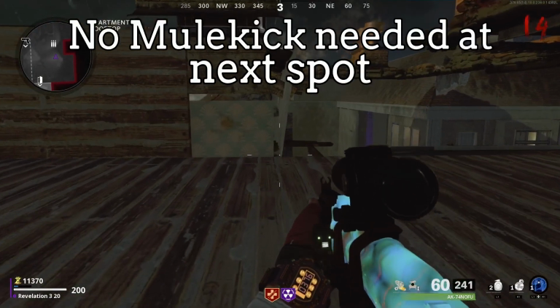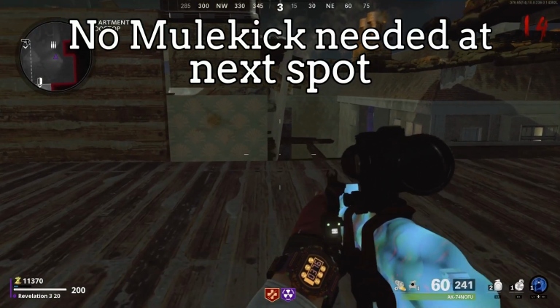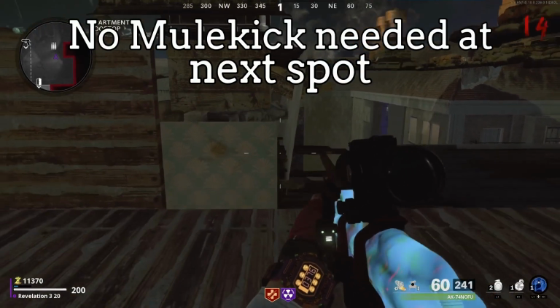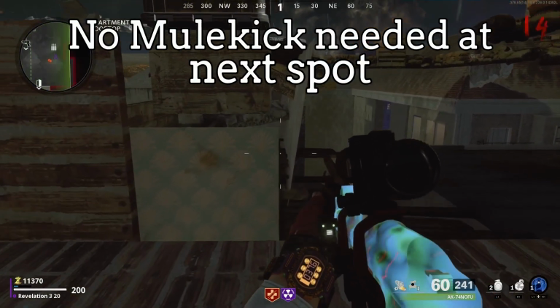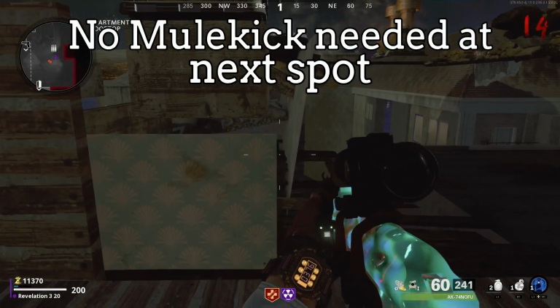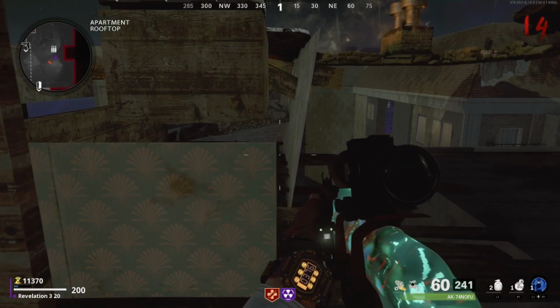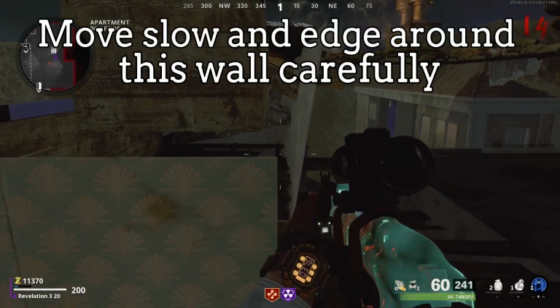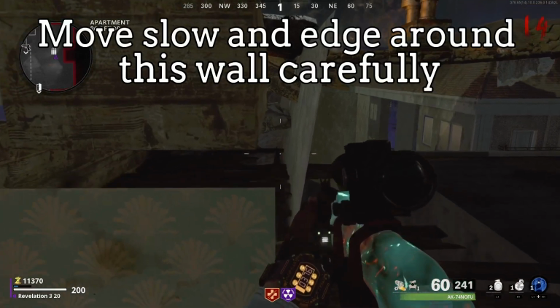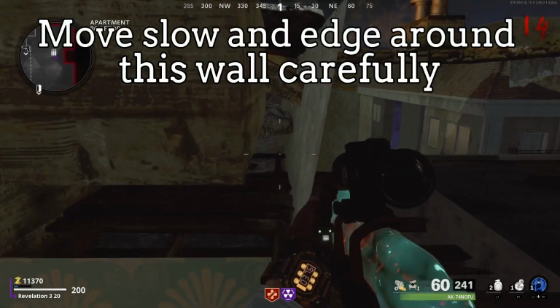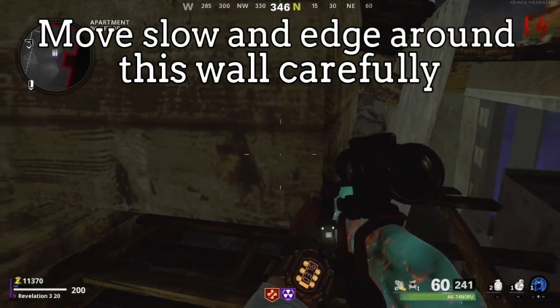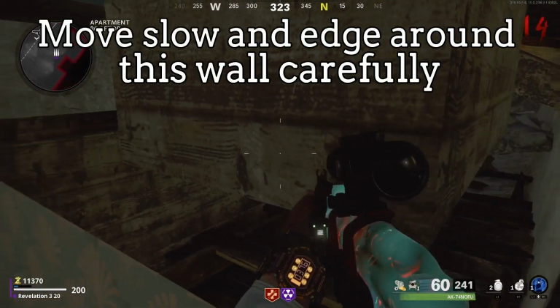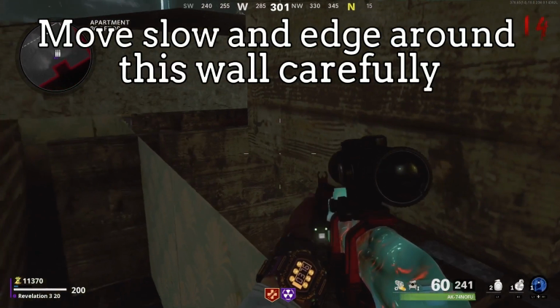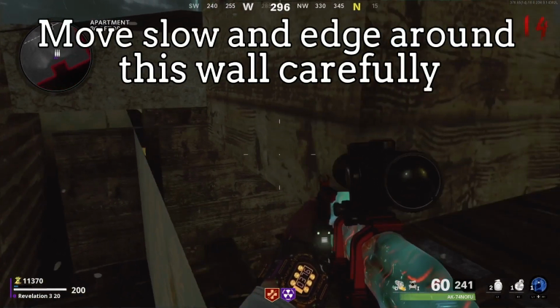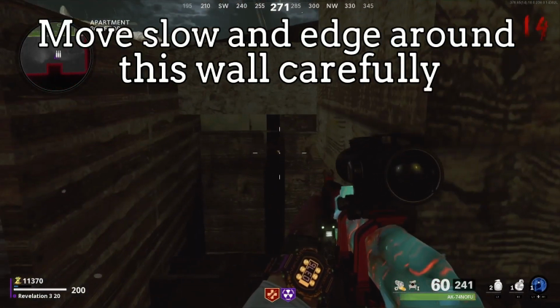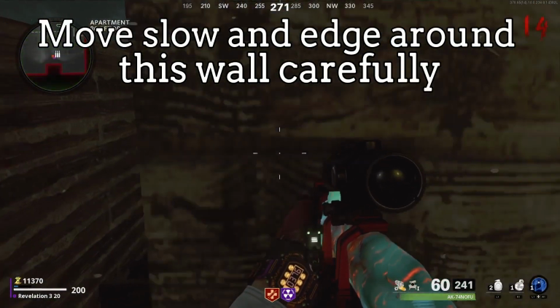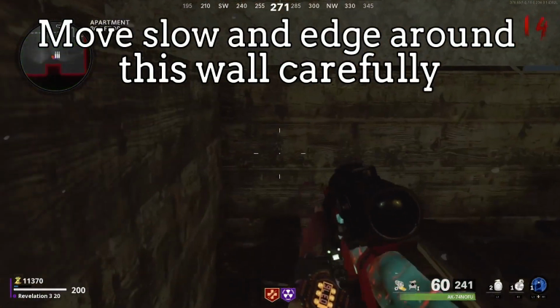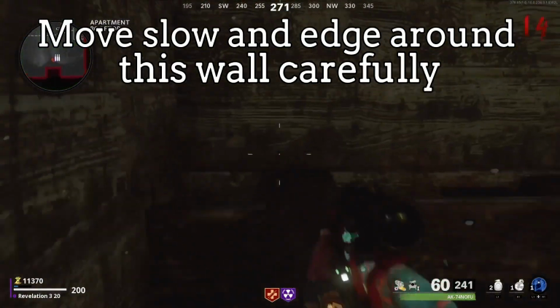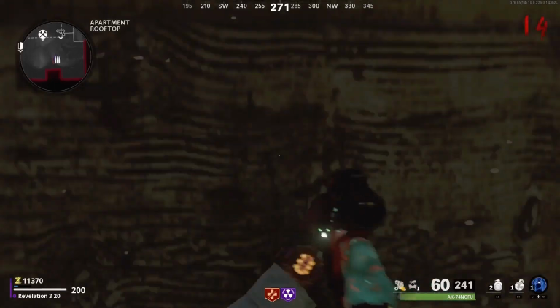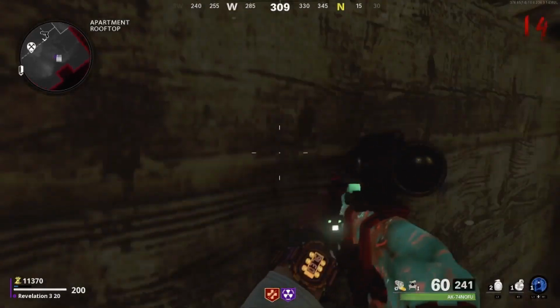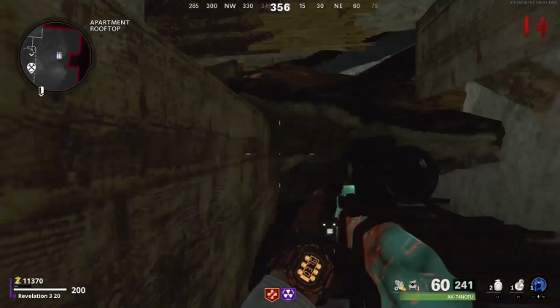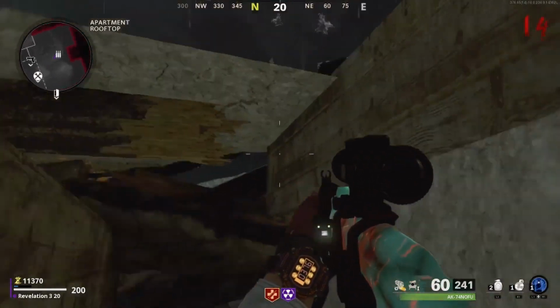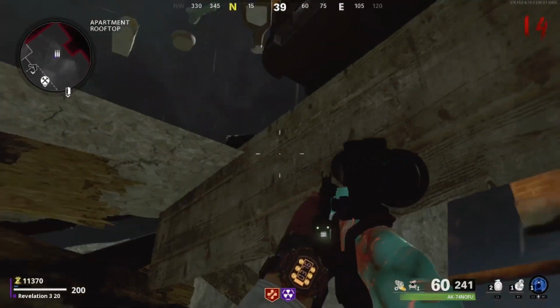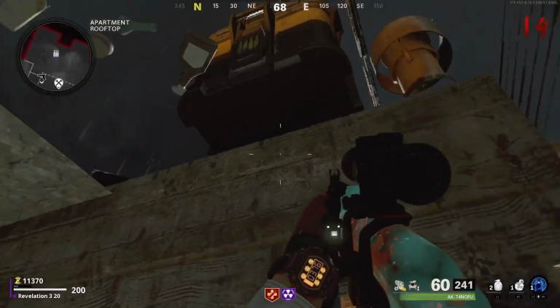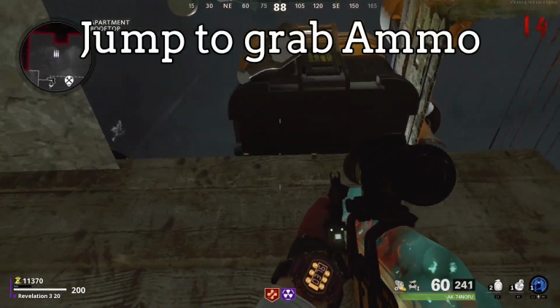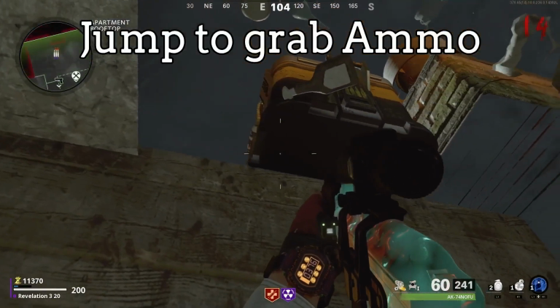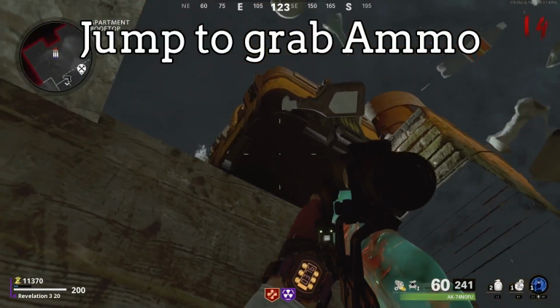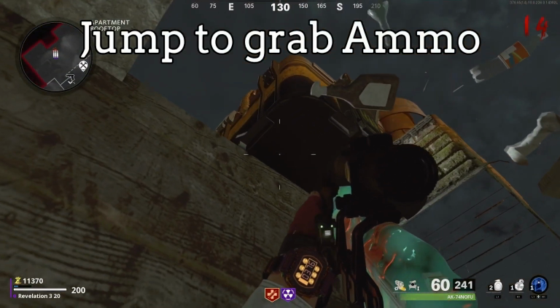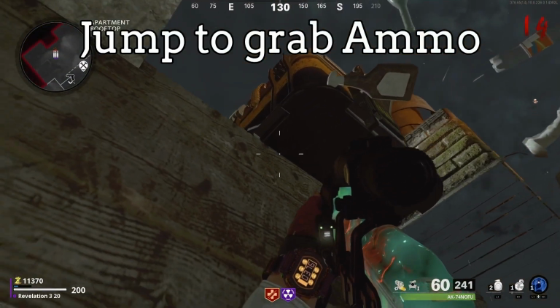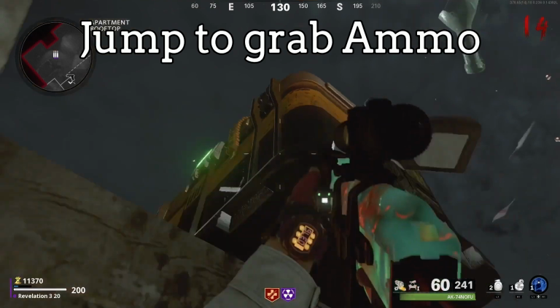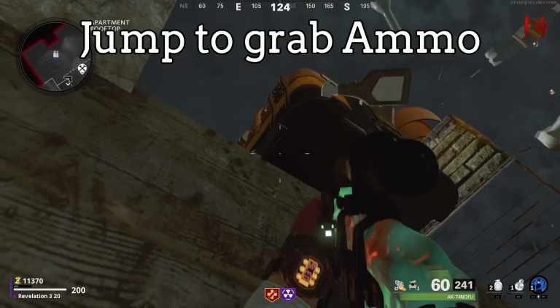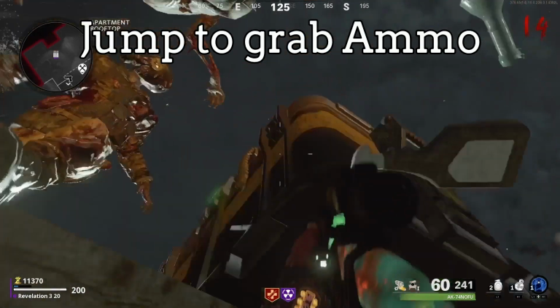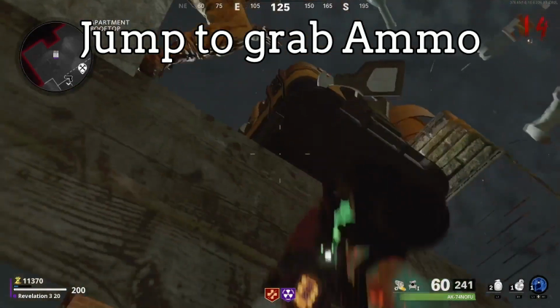There is an ammo box at the next location. Move slowly and carefully around this wall, then simply jump to grab the ammo.